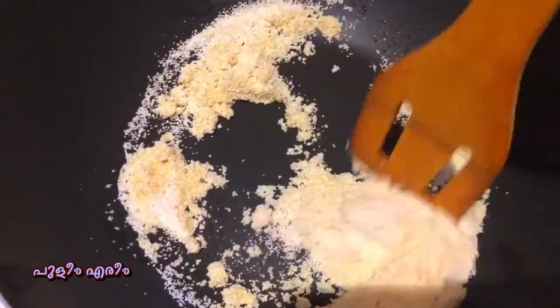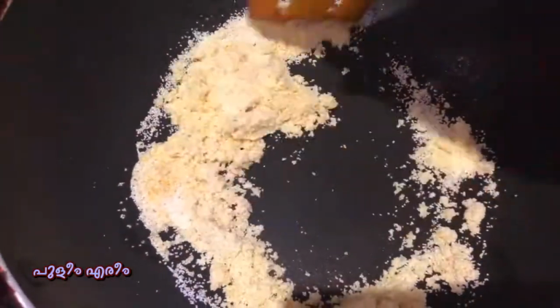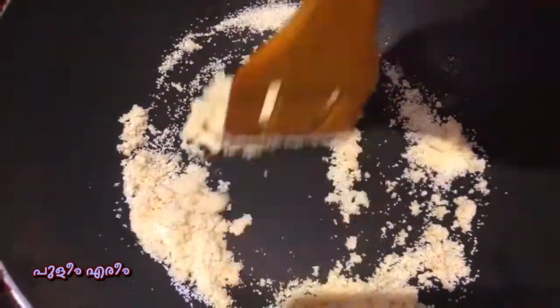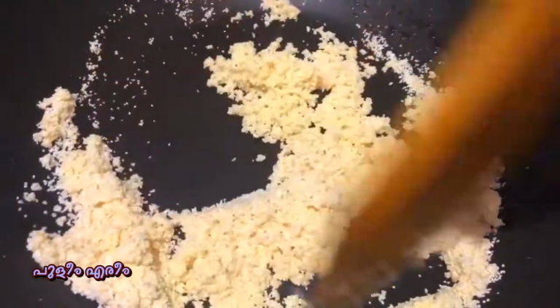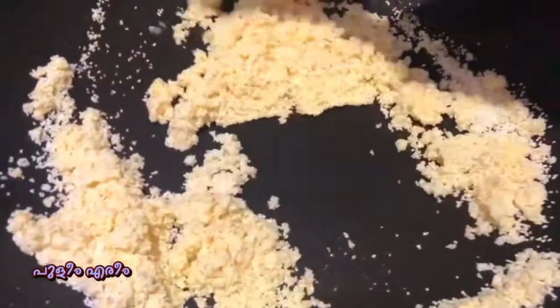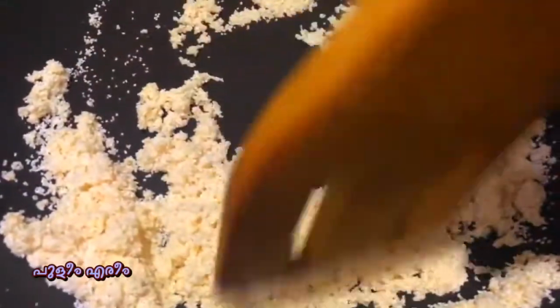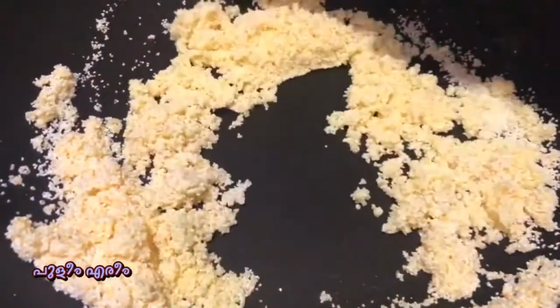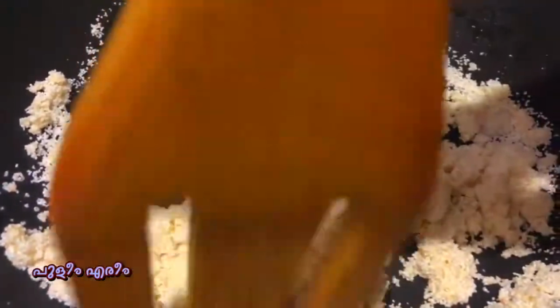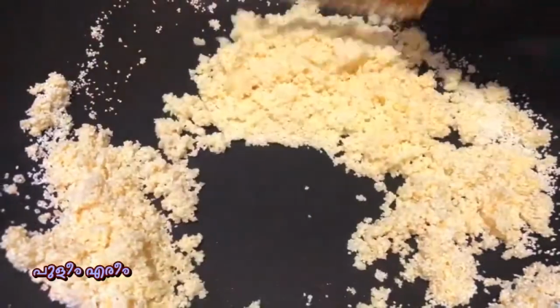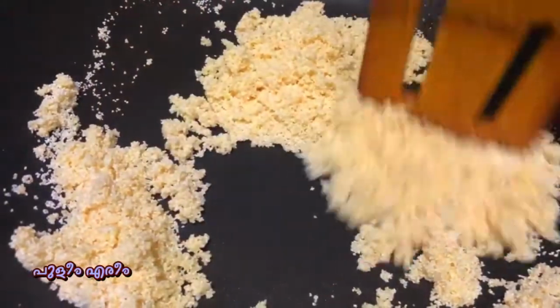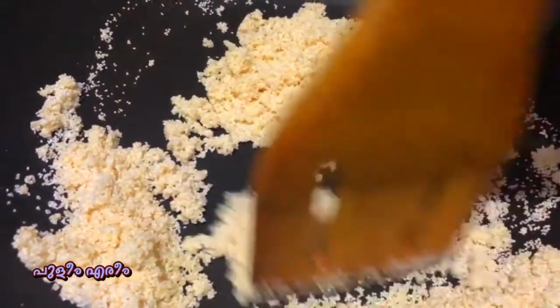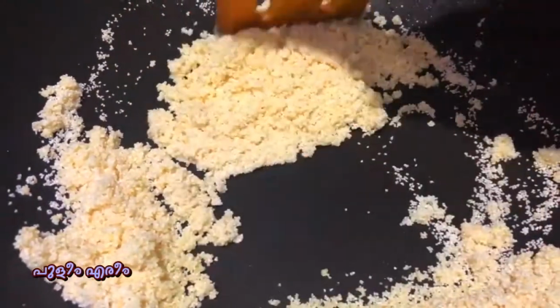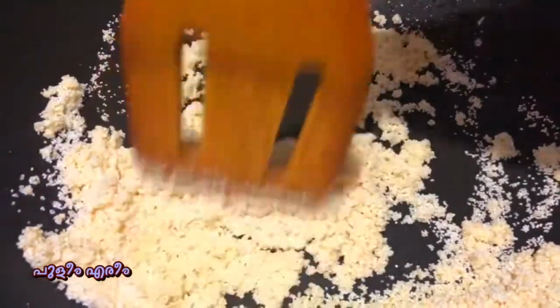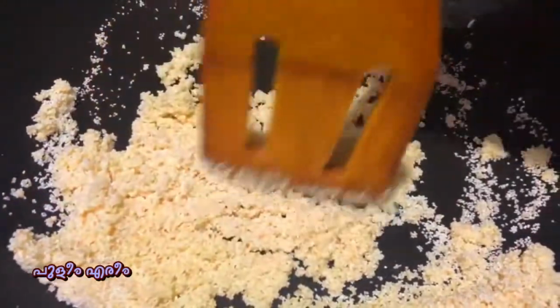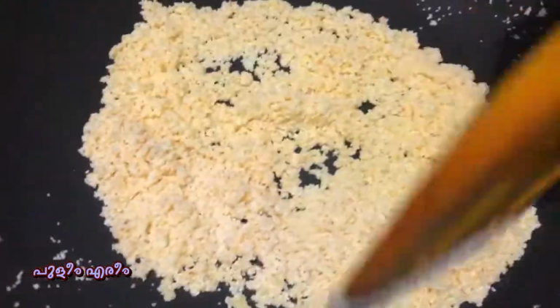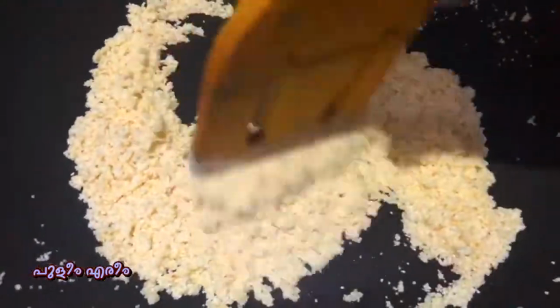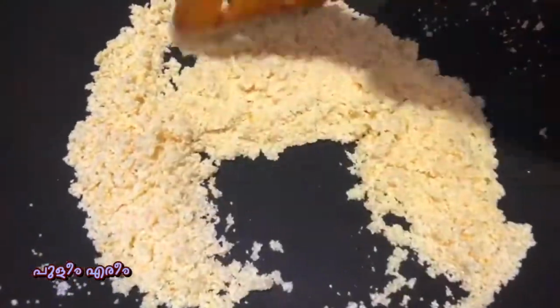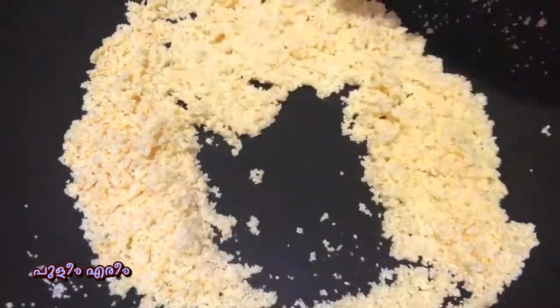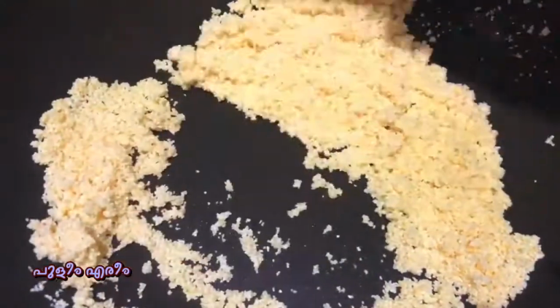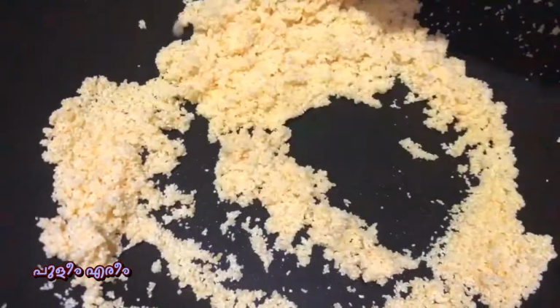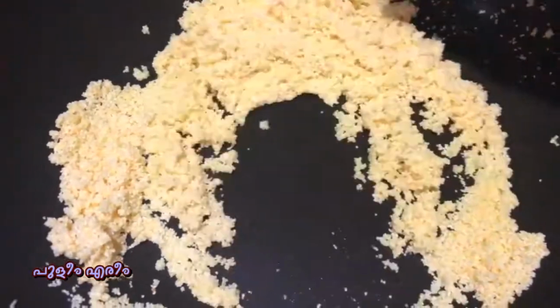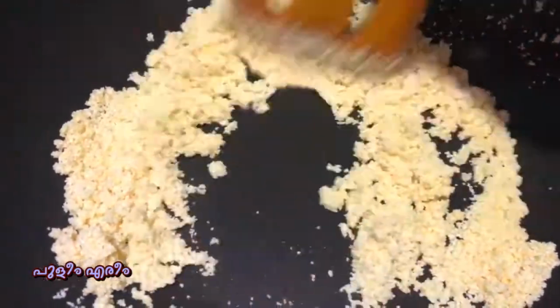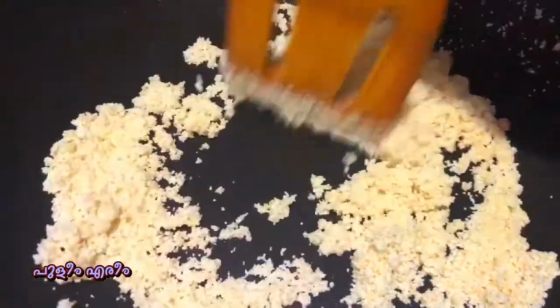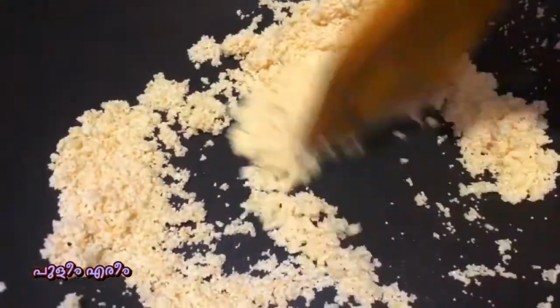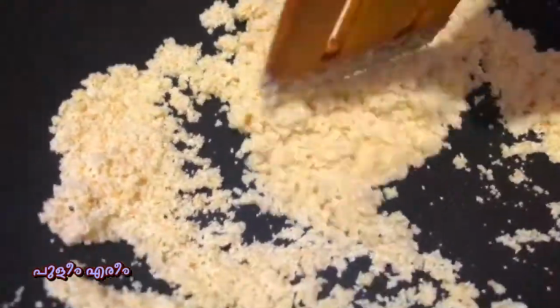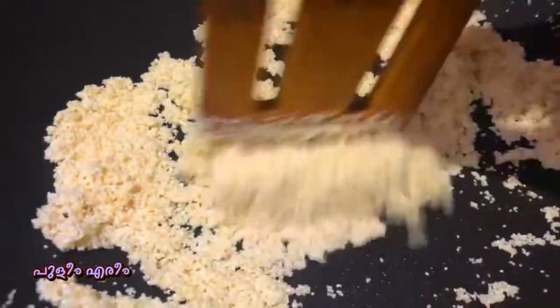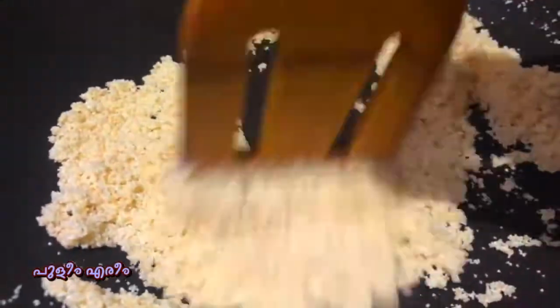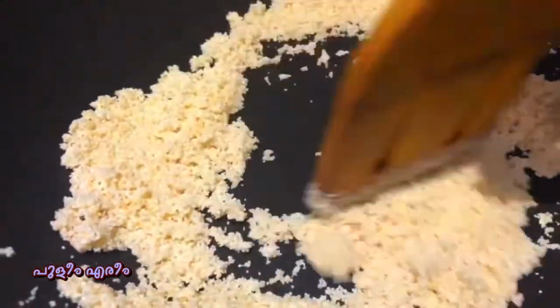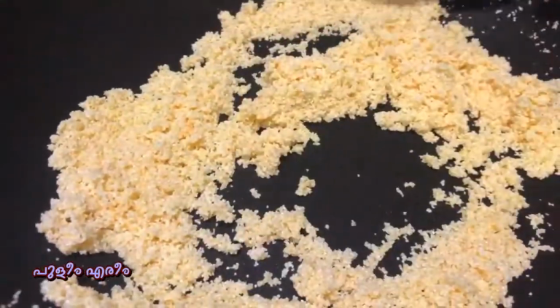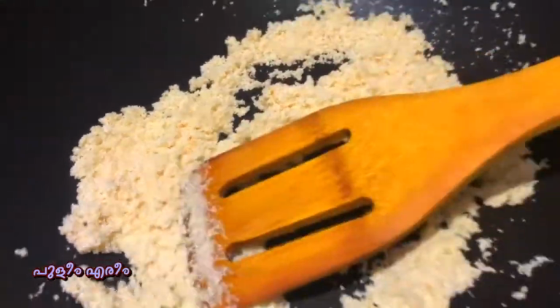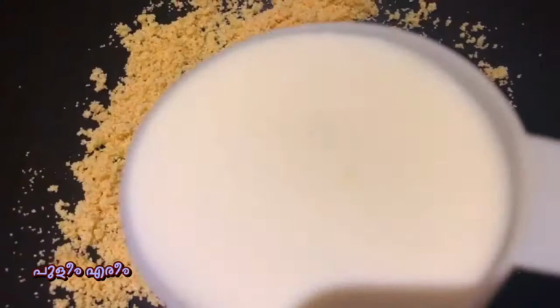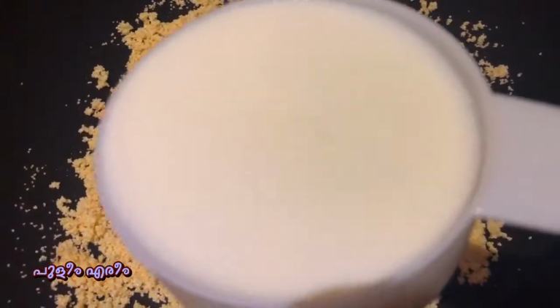If you don't want to use the roasted rava, you can roast it until it reaches a golden brown color. Then add a cup of crispy.